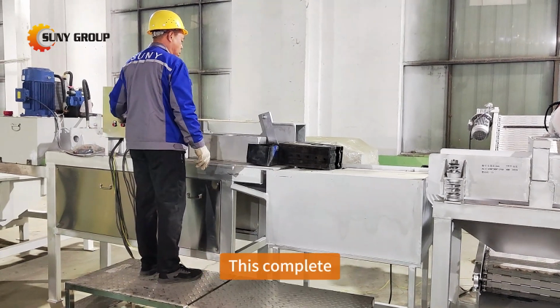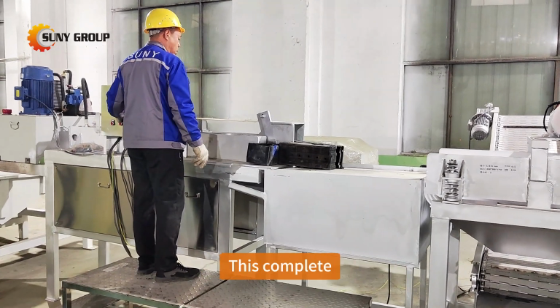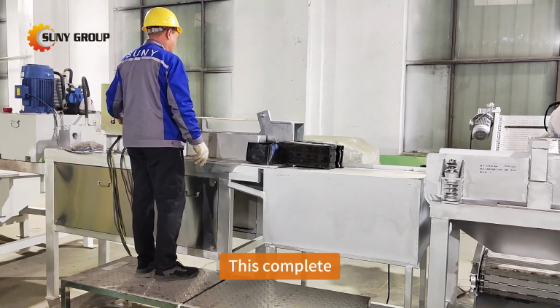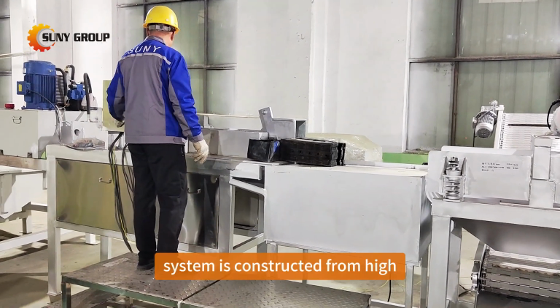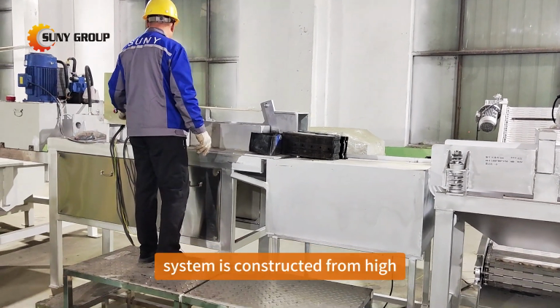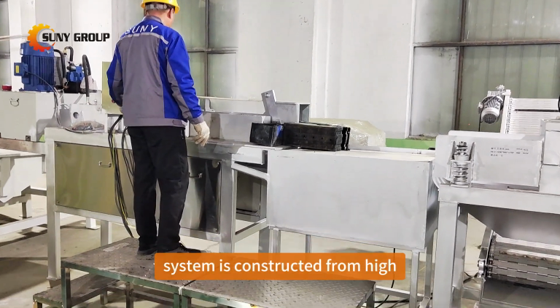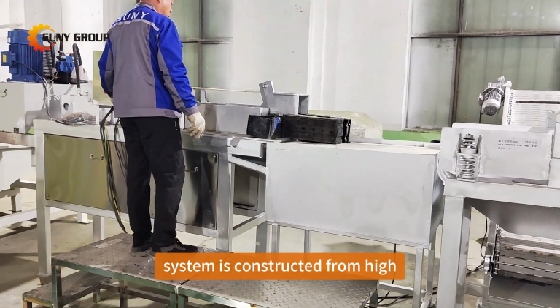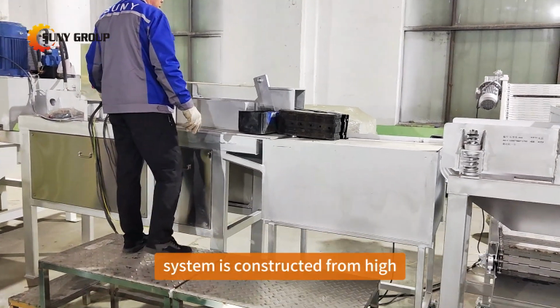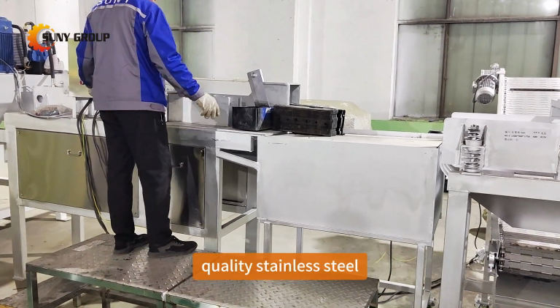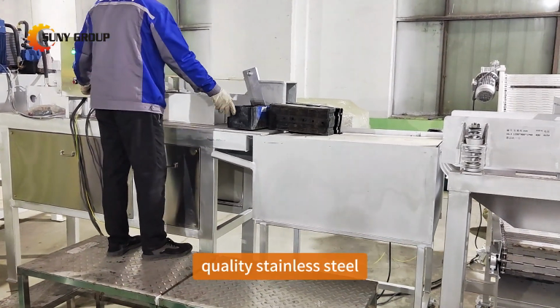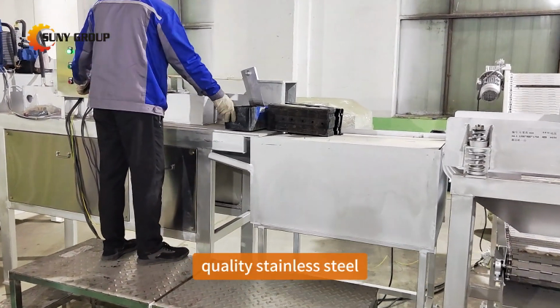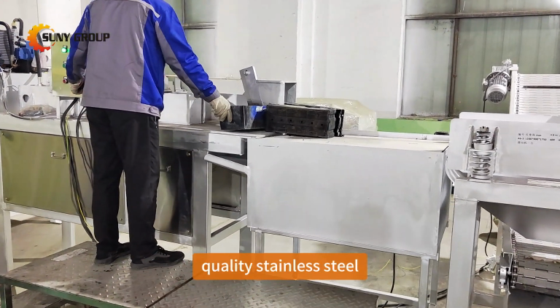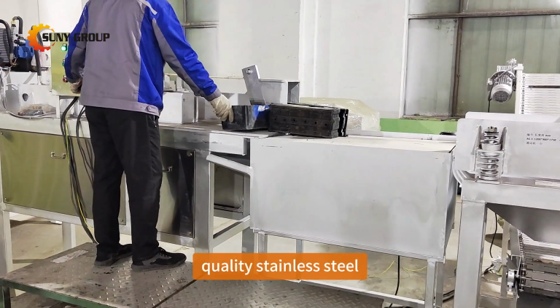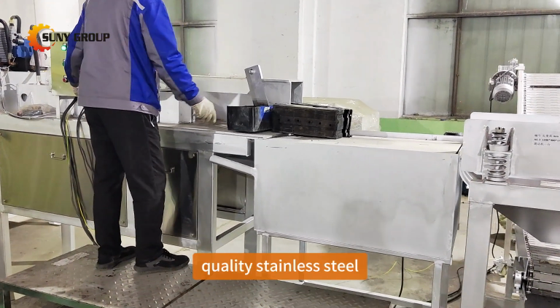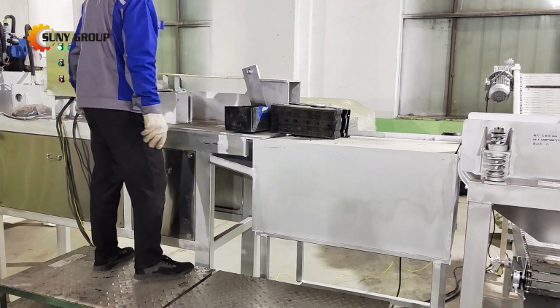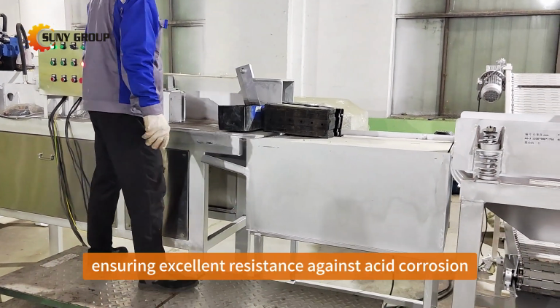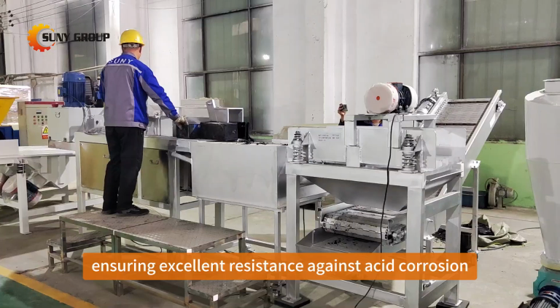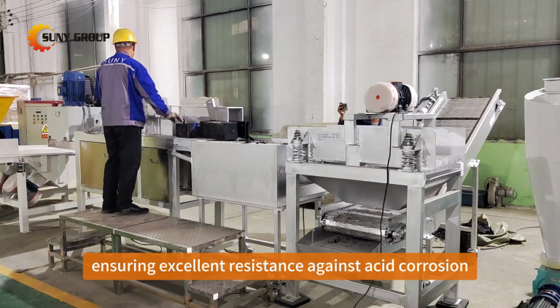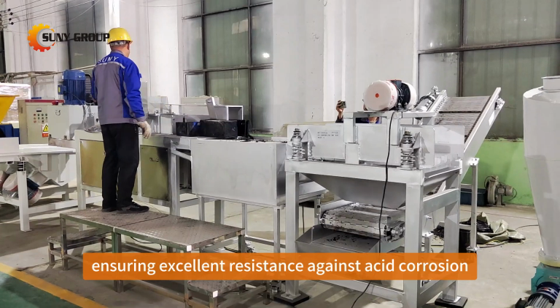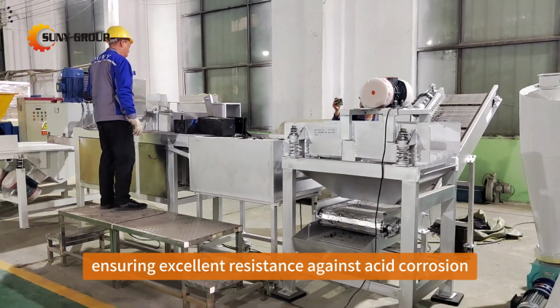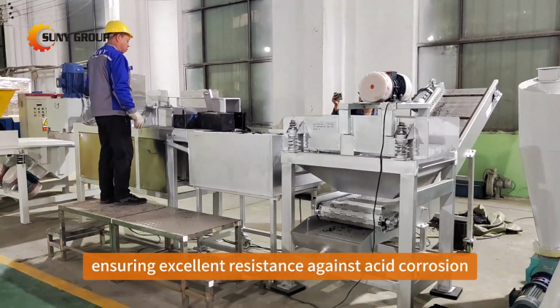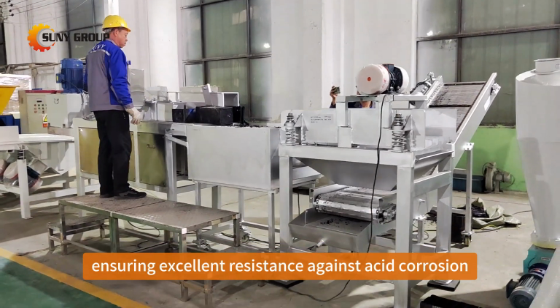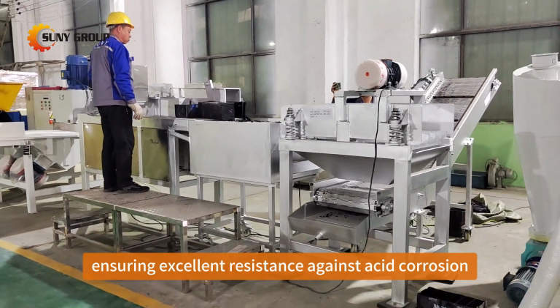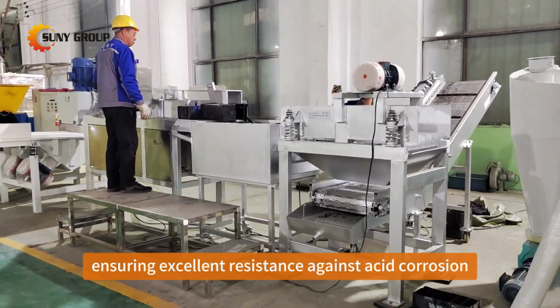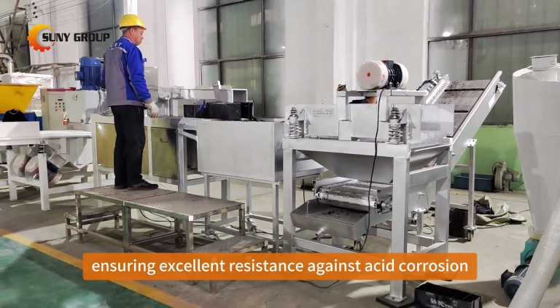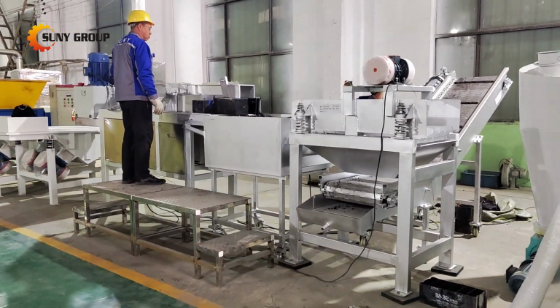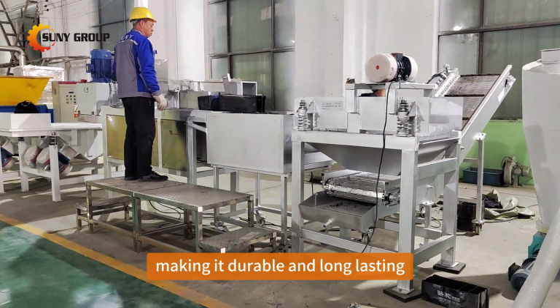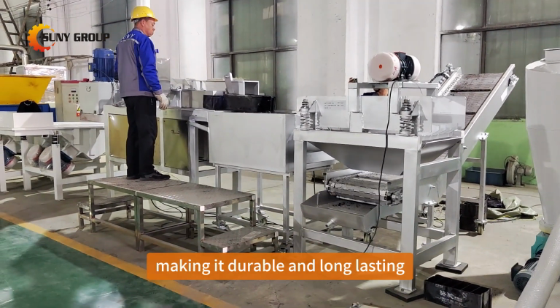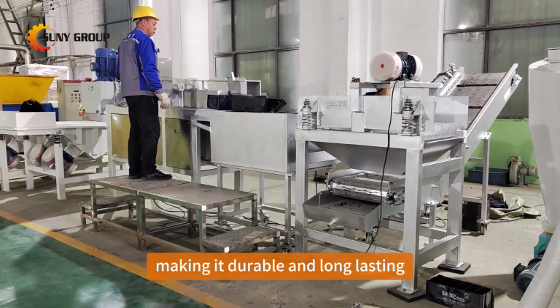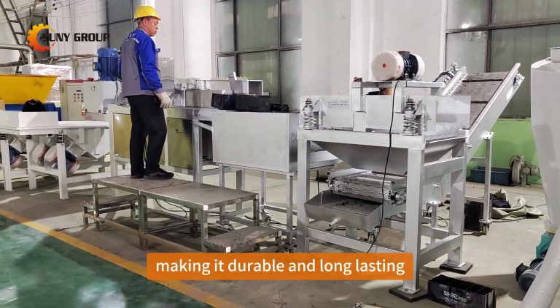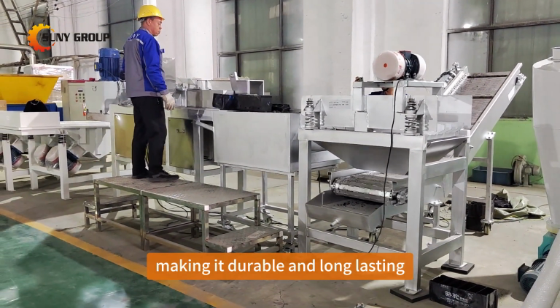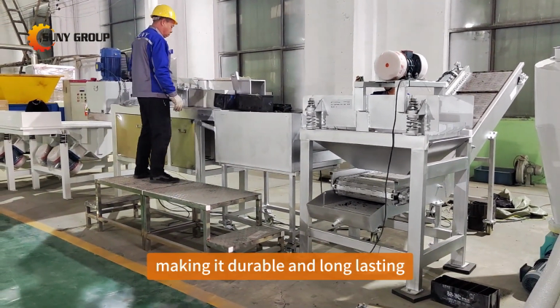This complete system is constructed from high-quality stainless steel, ensuring excellent resistance against acid corrosion, making it durable and long-lasting.